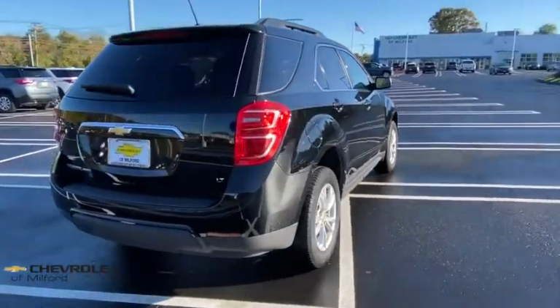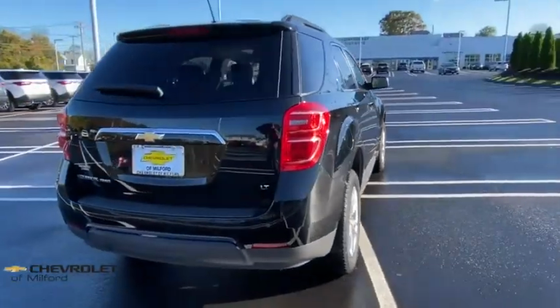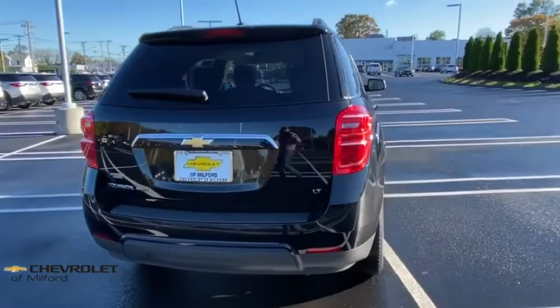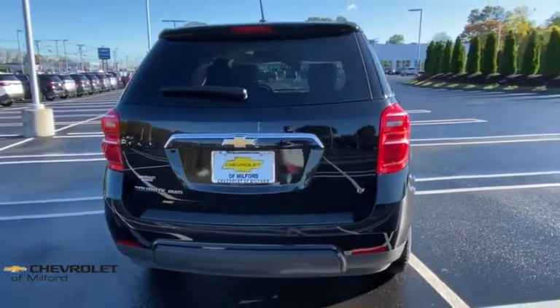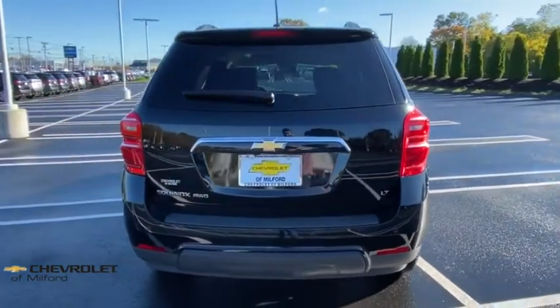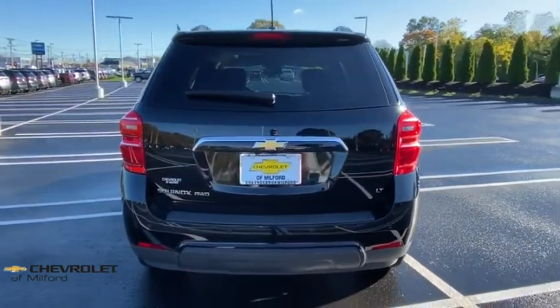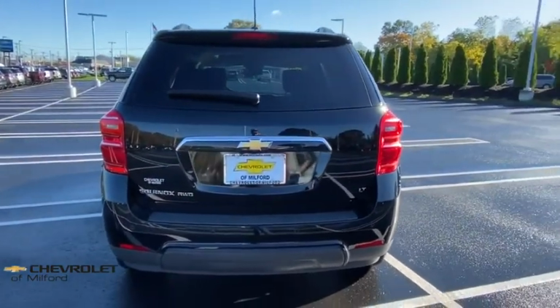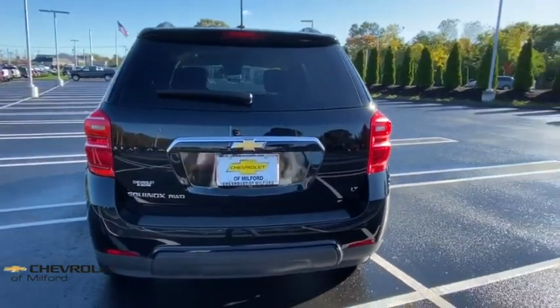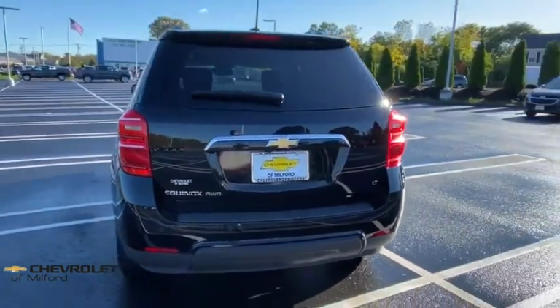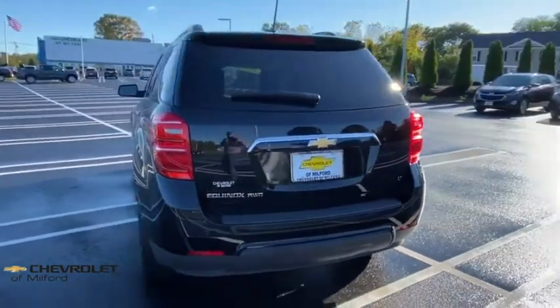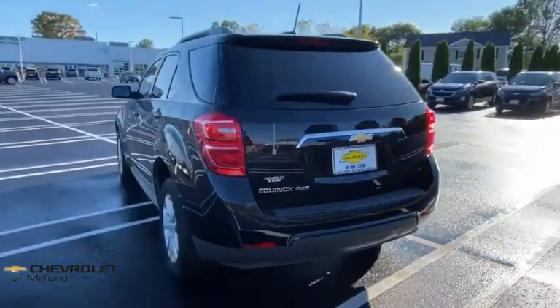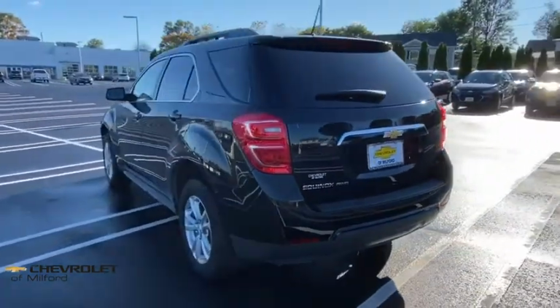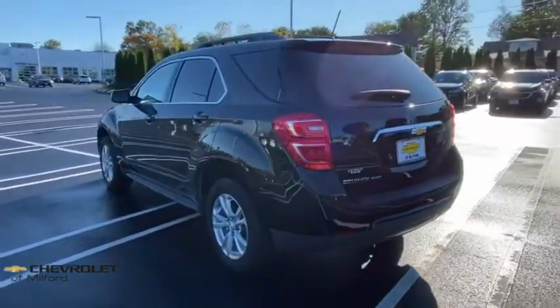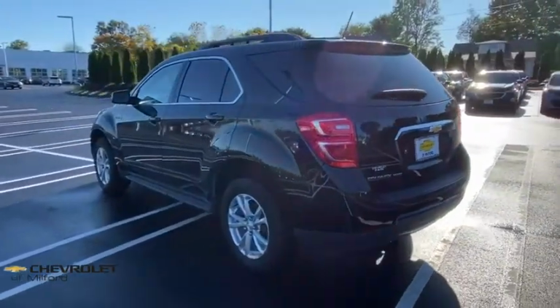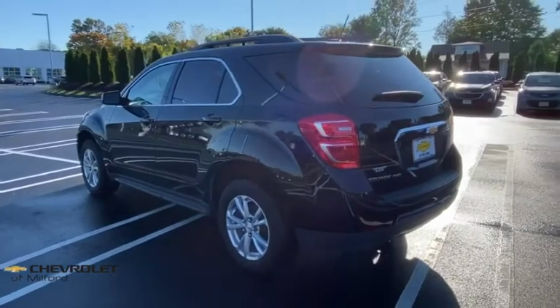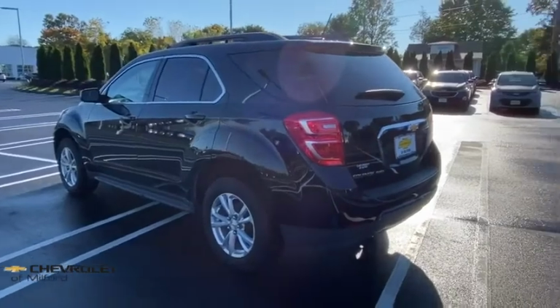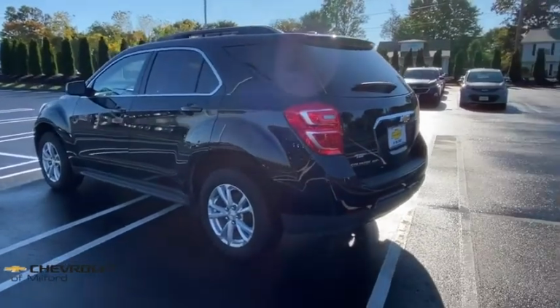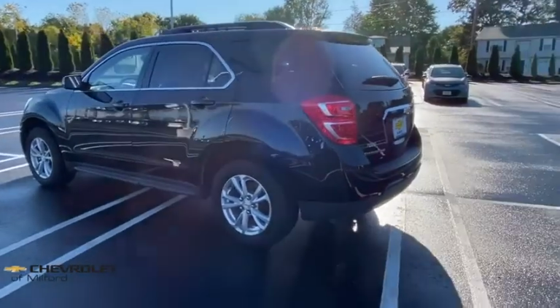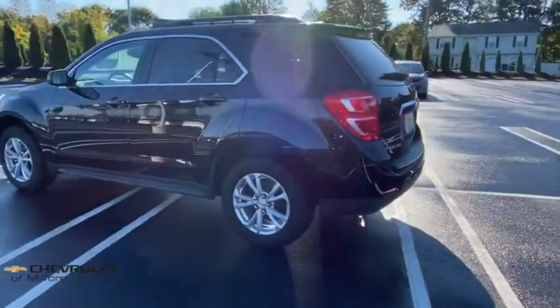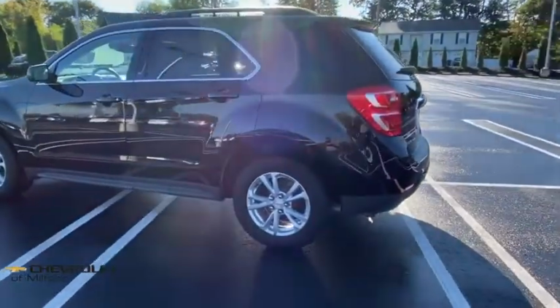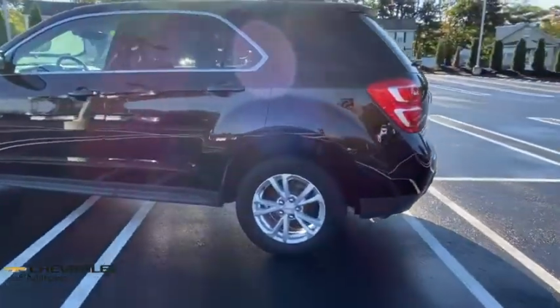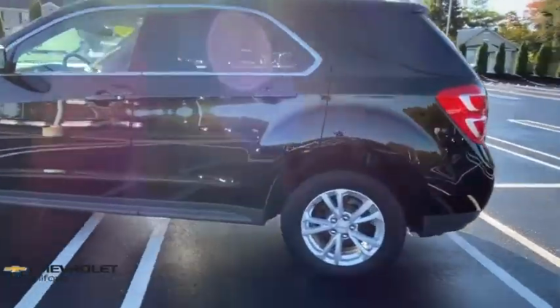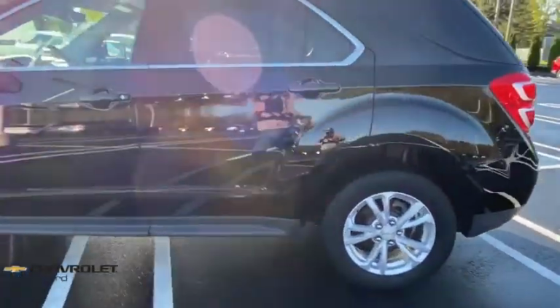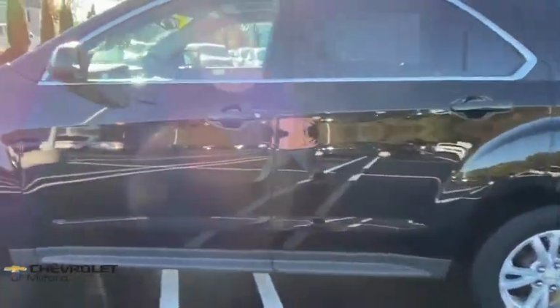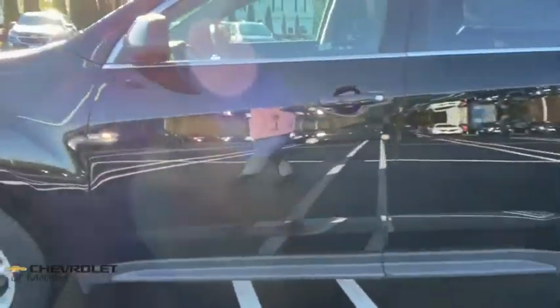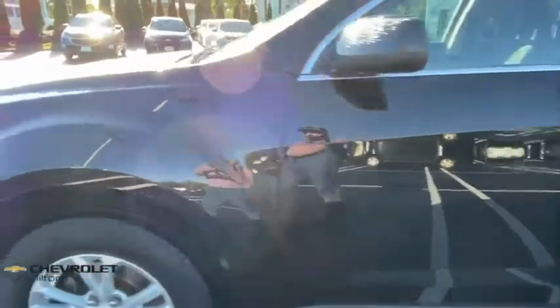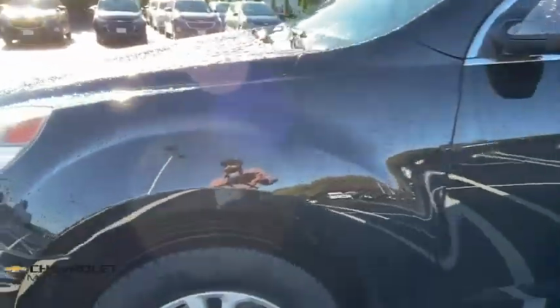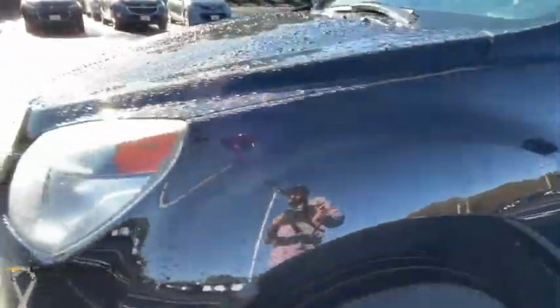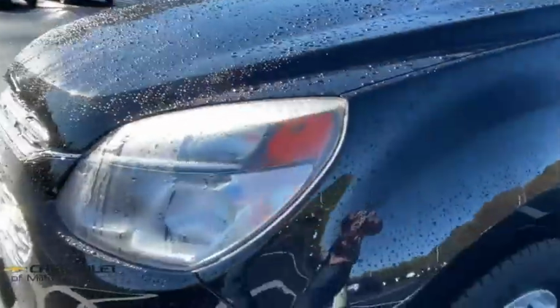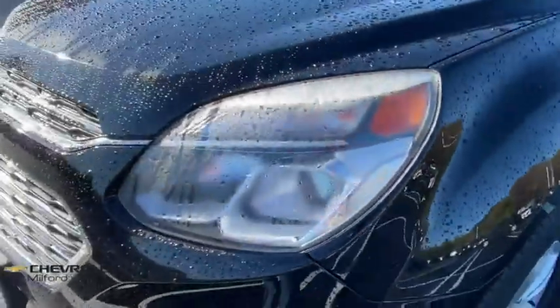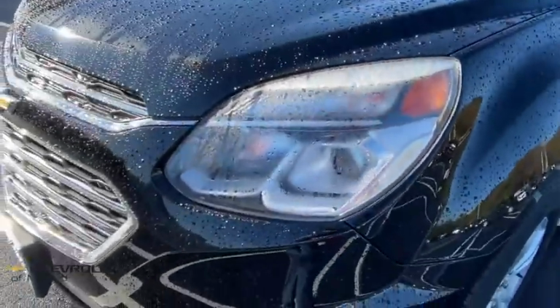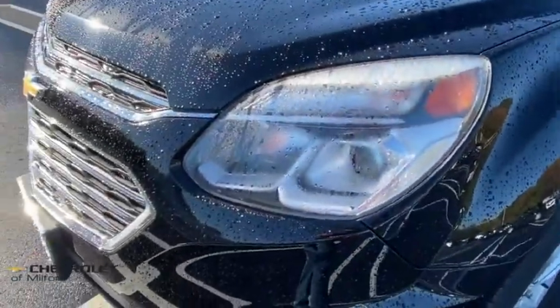Traction control, dual airbags, power steering, four-wheel disc brakes, electronic stability control, security system, compass, power windows, rear window defroster, trip computer, remote keyless entry, tachometer, panic alarm.